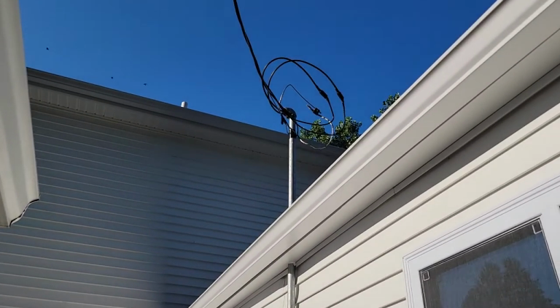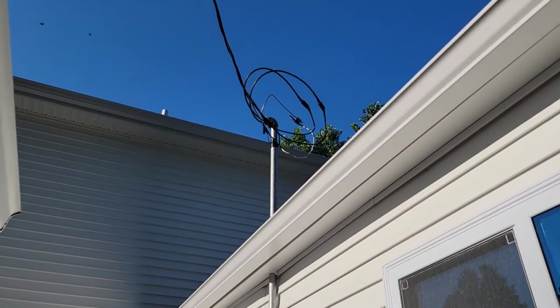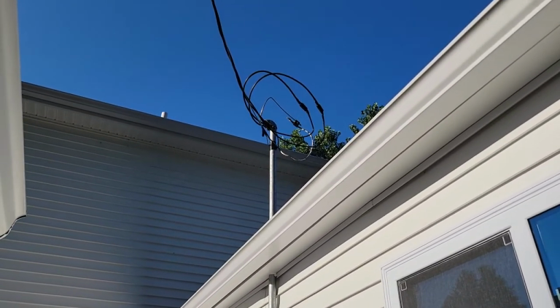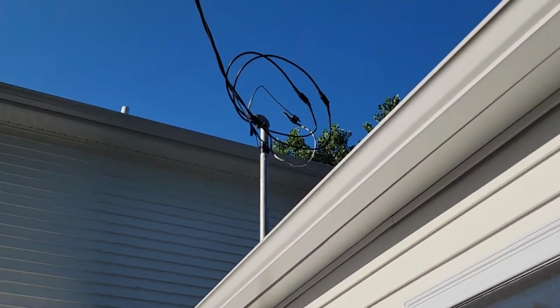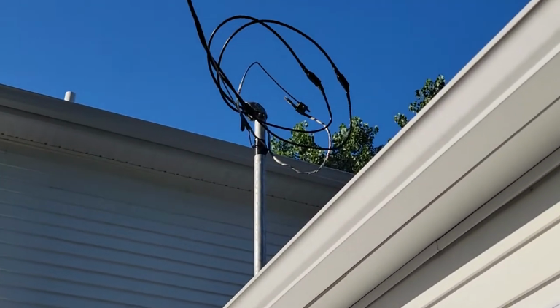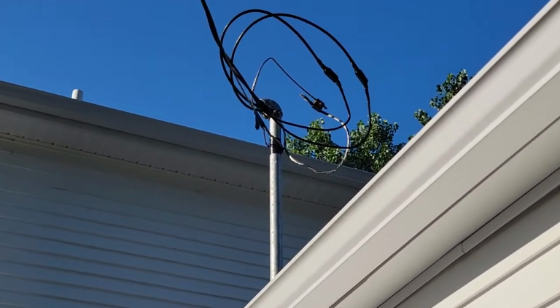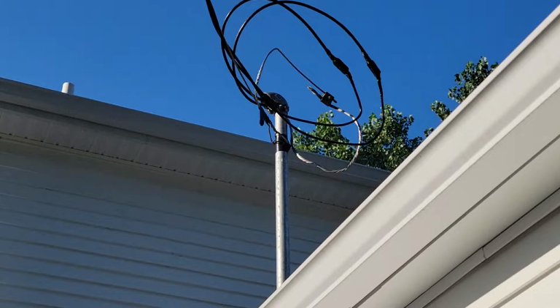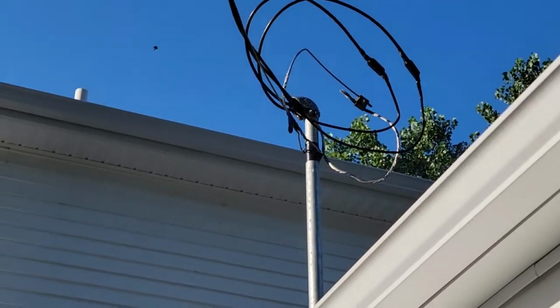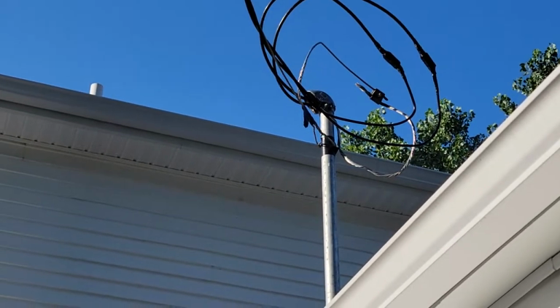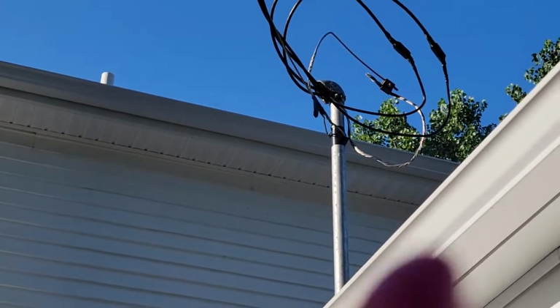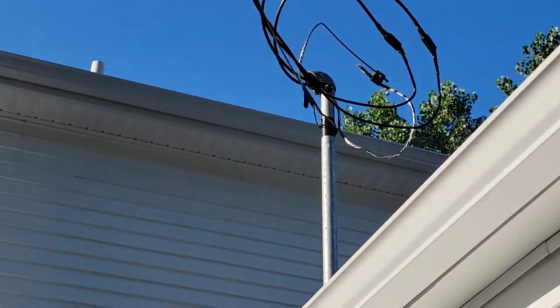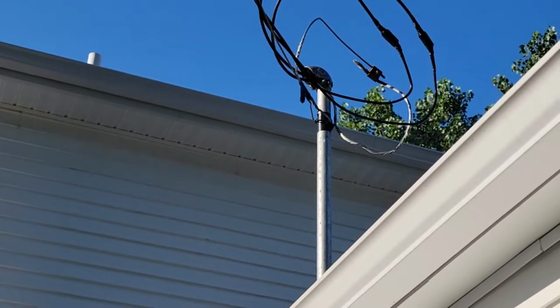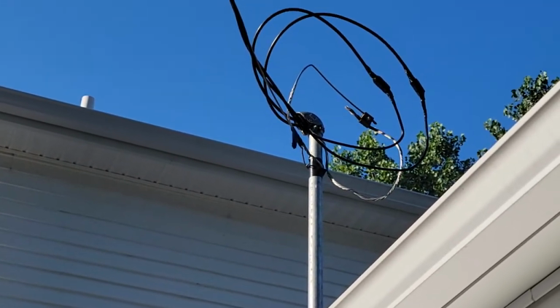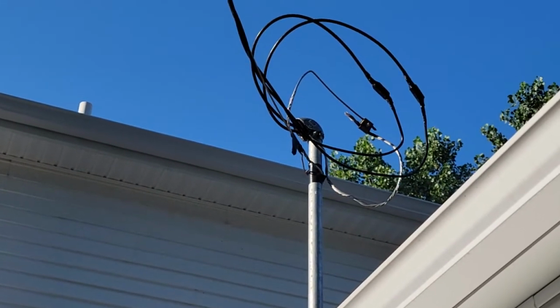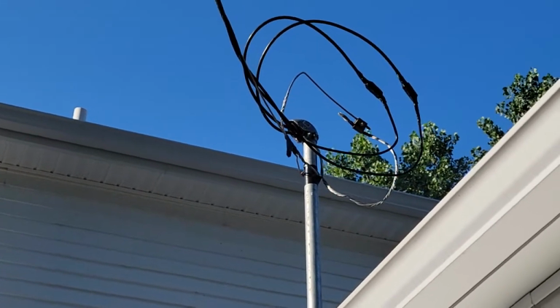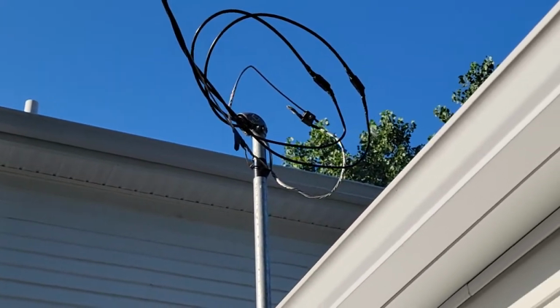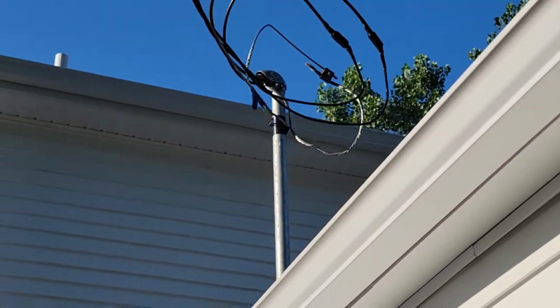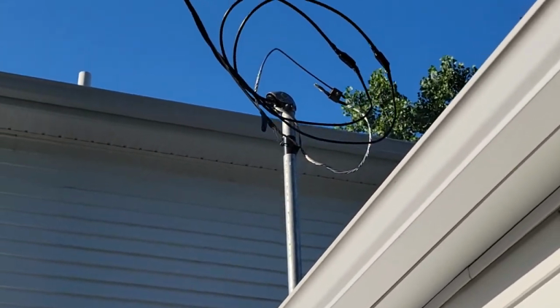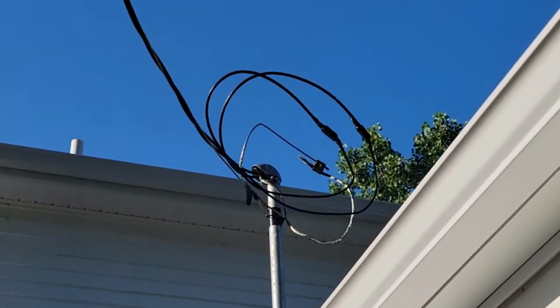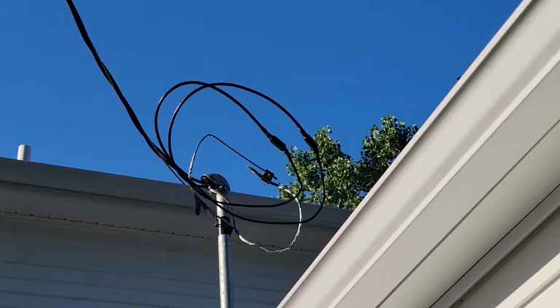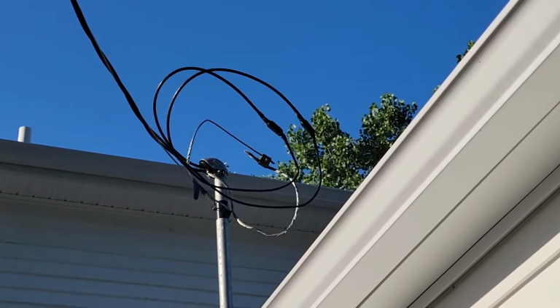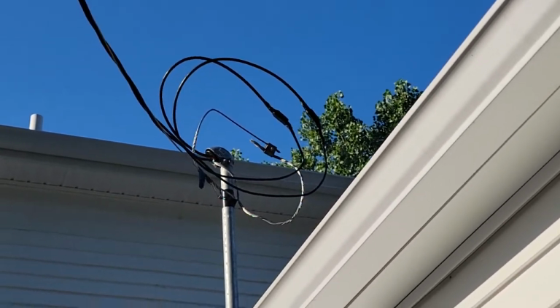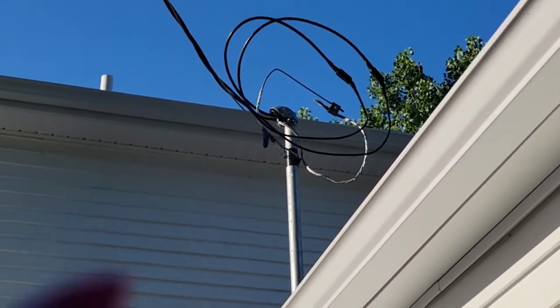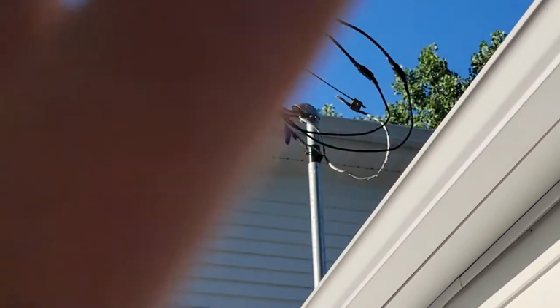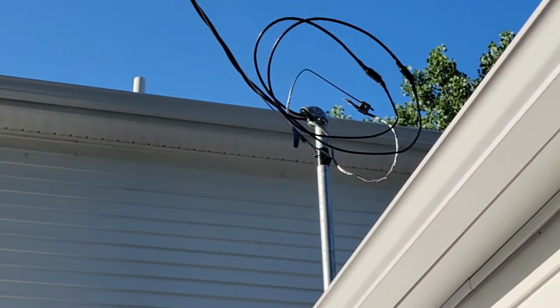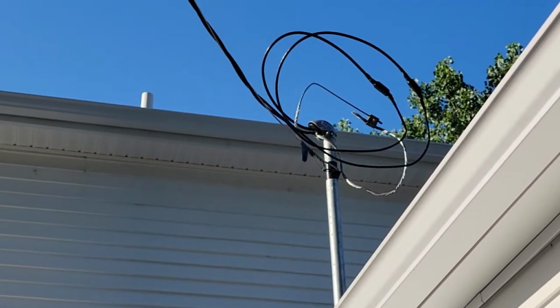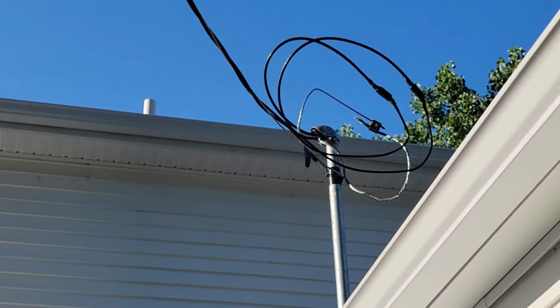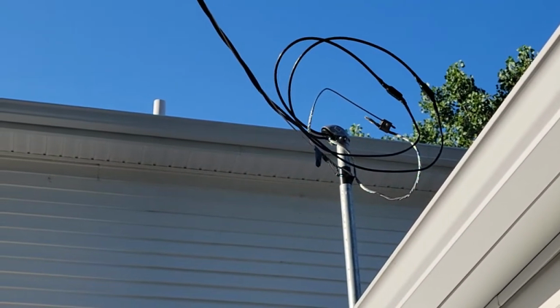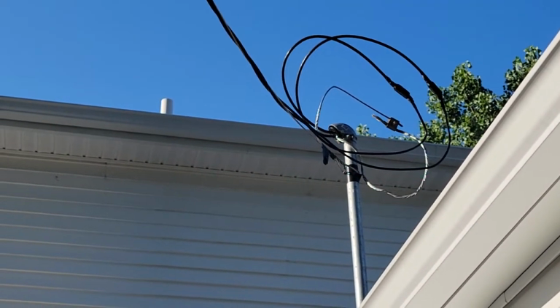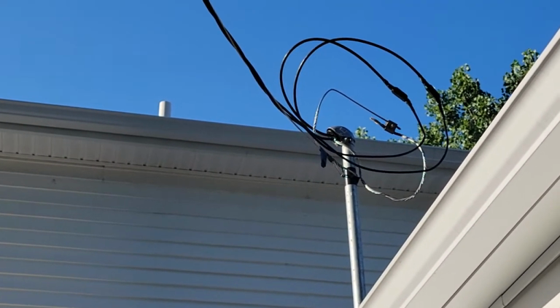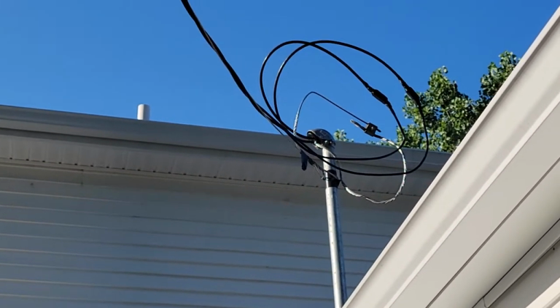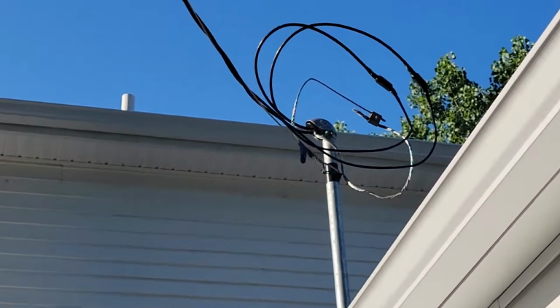So you'll see up there — that pole sticking up is what we call your service mast, and you can see that it is actually curled up and over the other way.